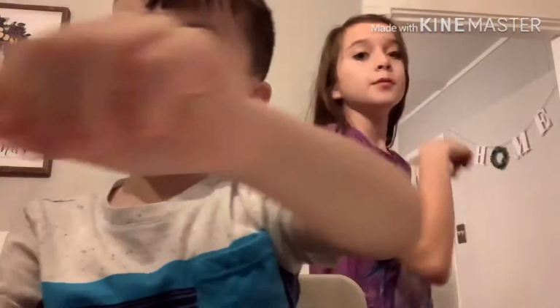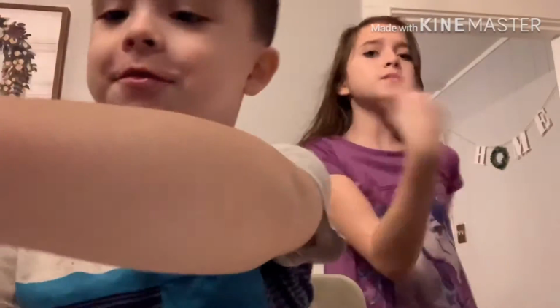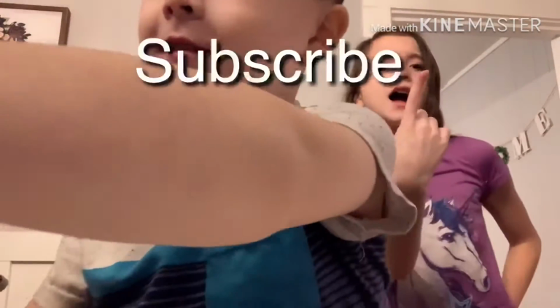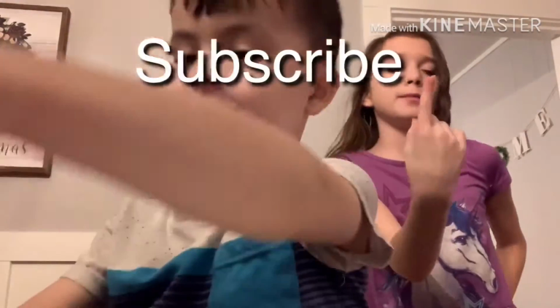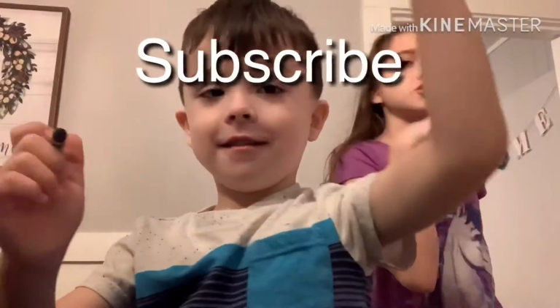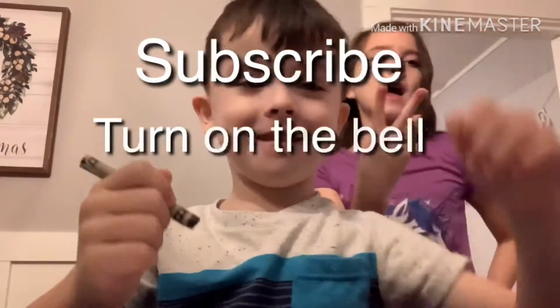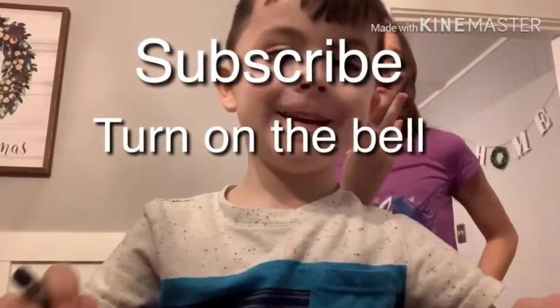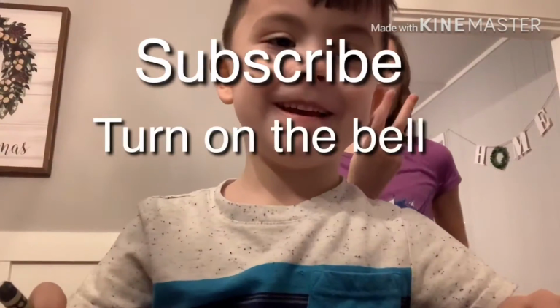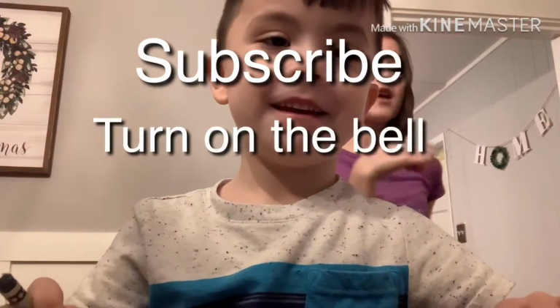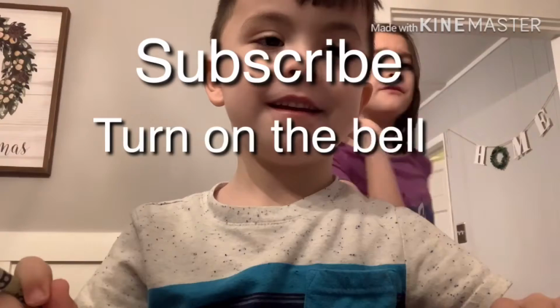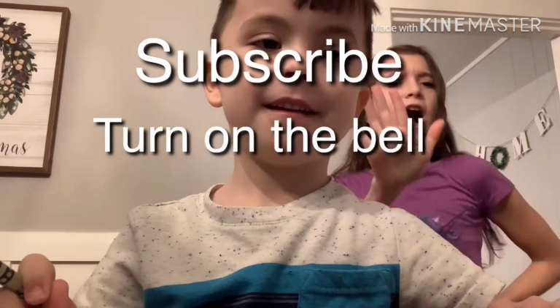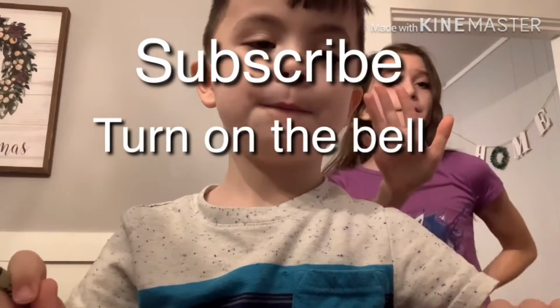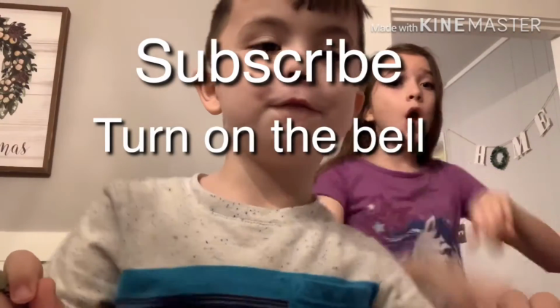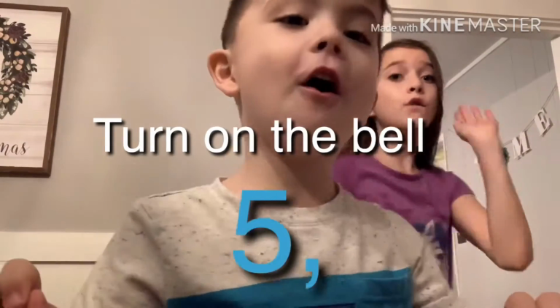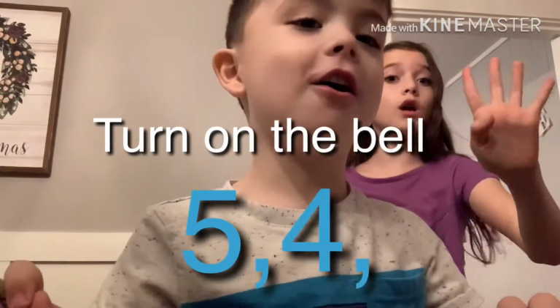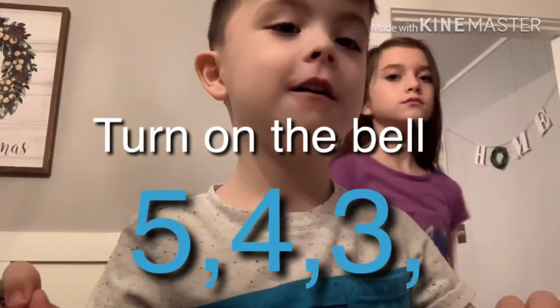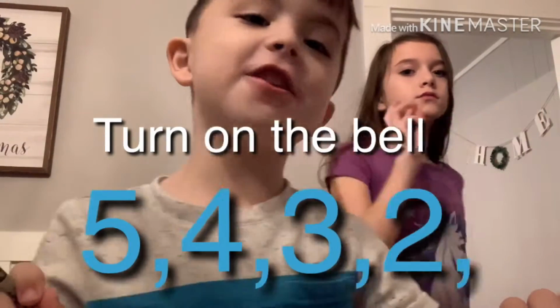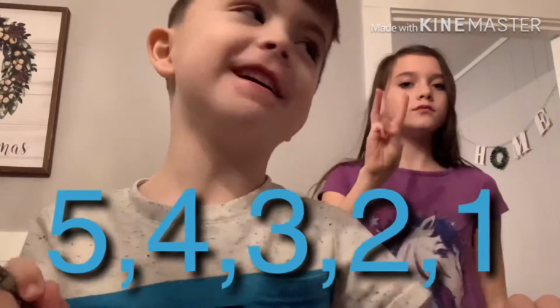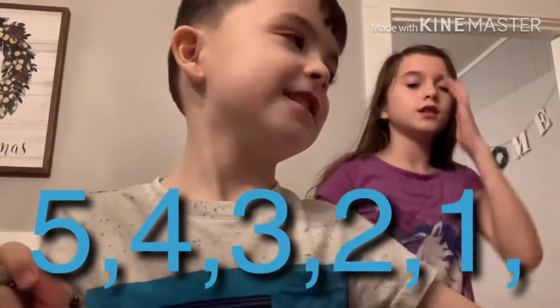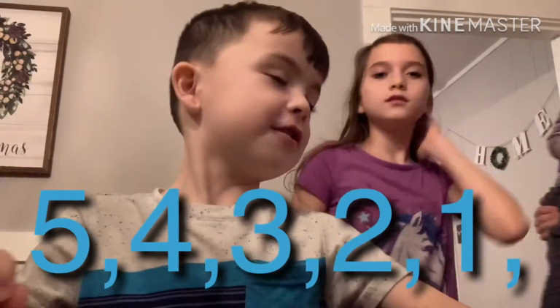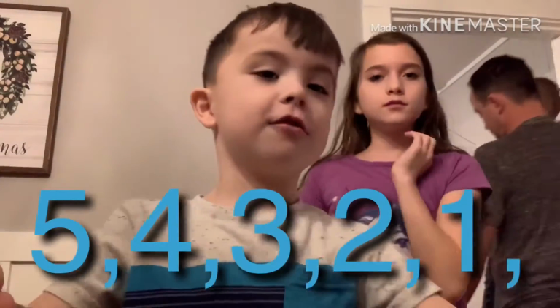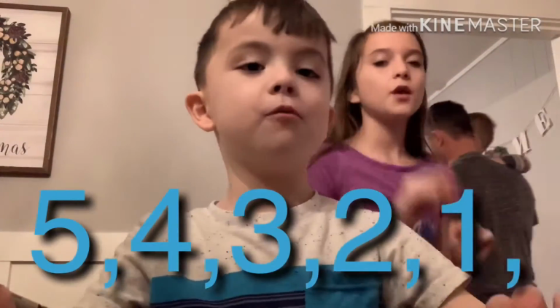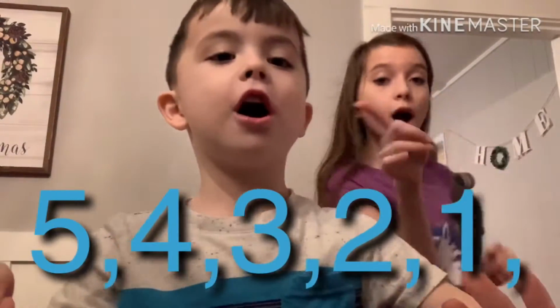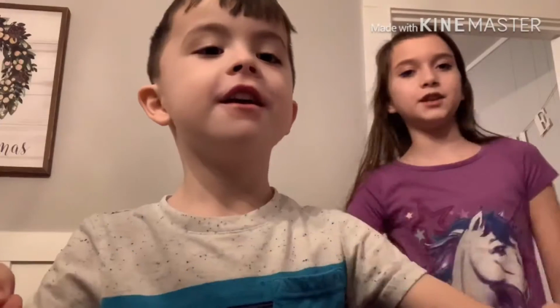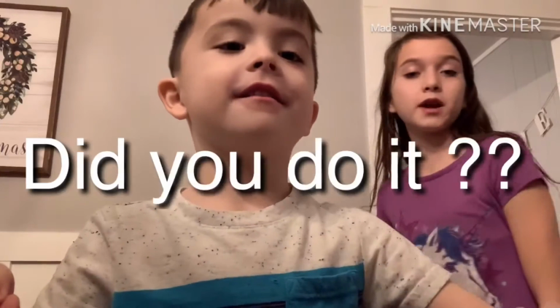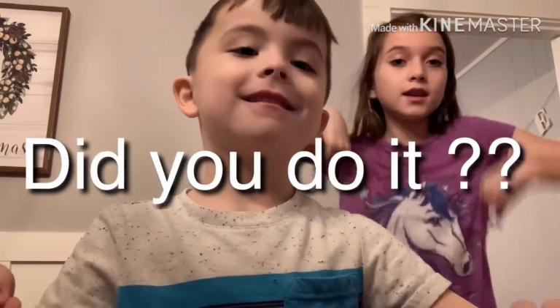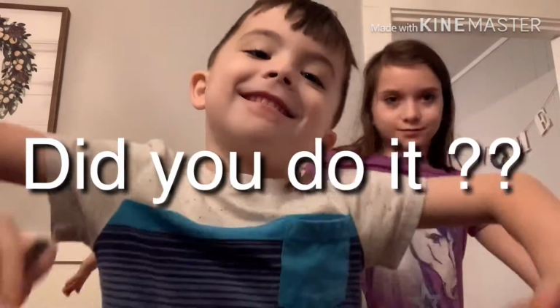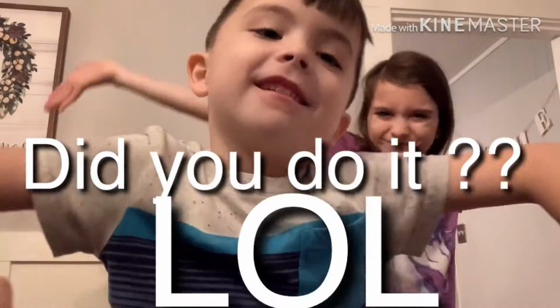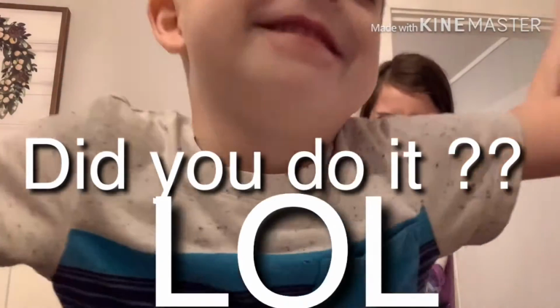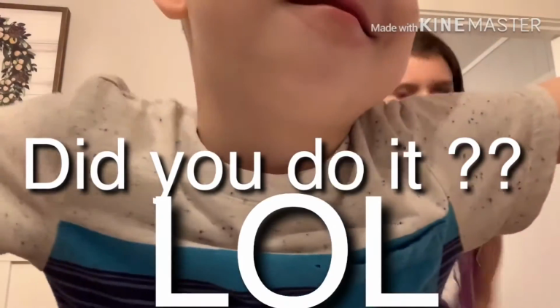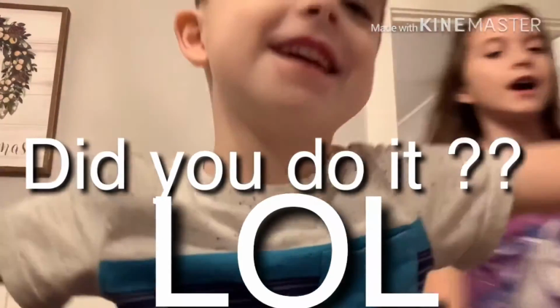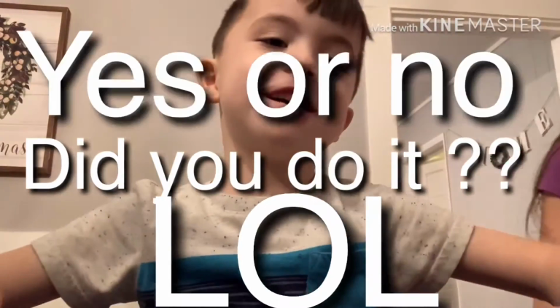Please subscribe, hit the bell and subscribe in 5, 4, 3, 2, 1 — can you do it? Yes or no?